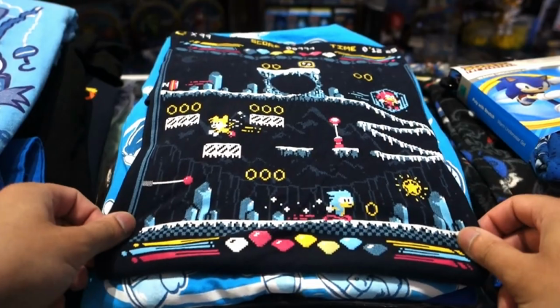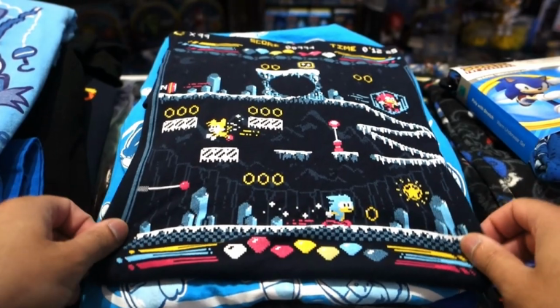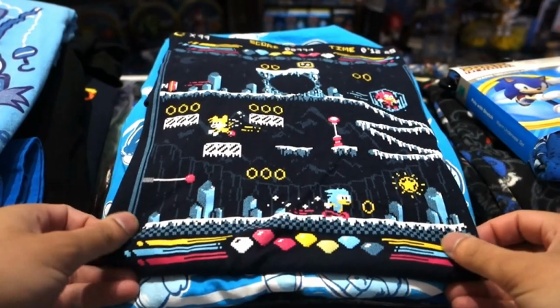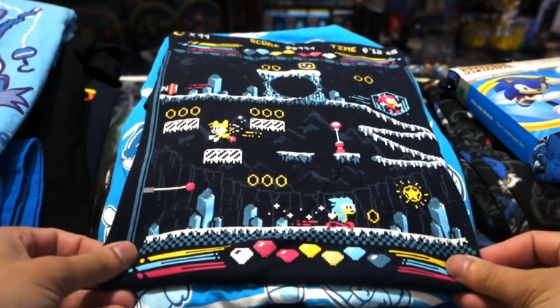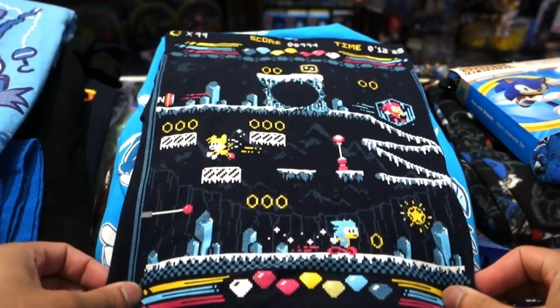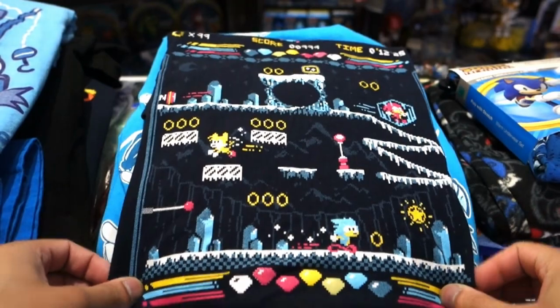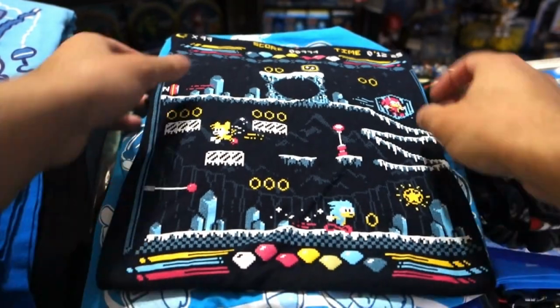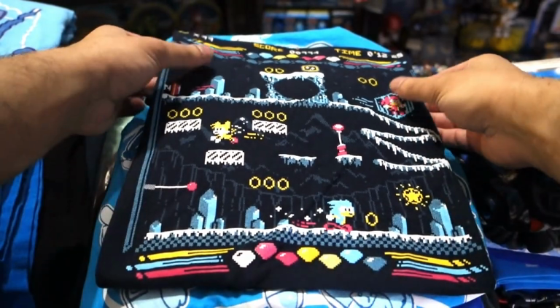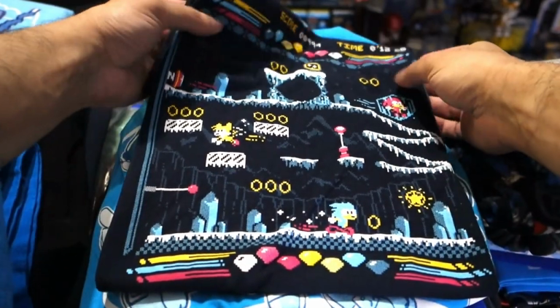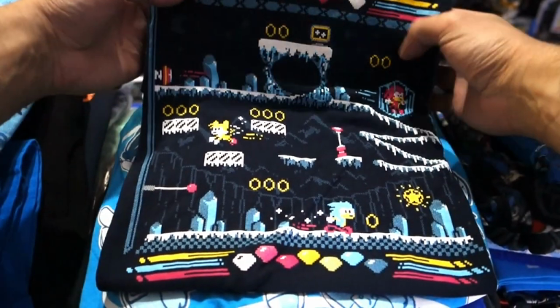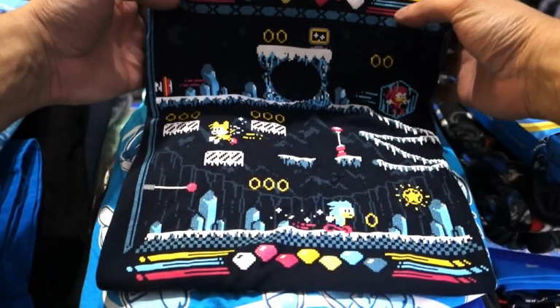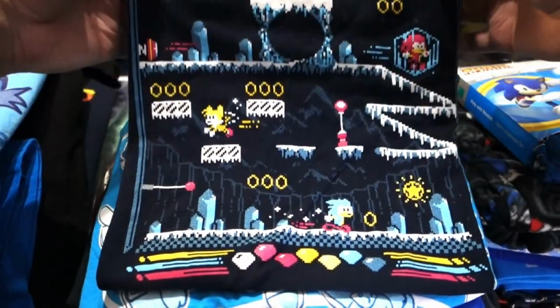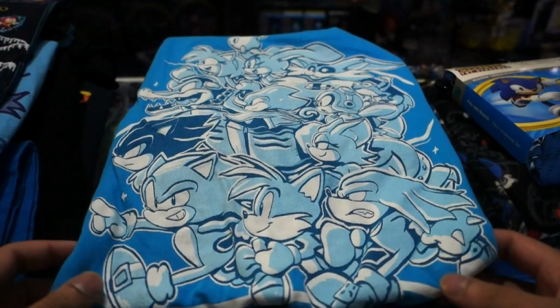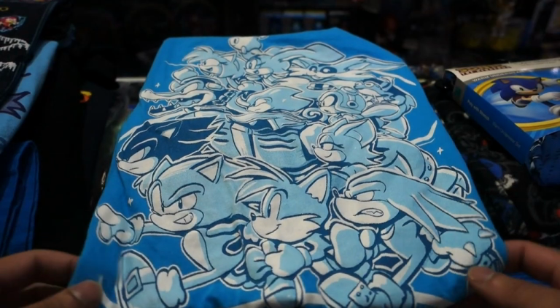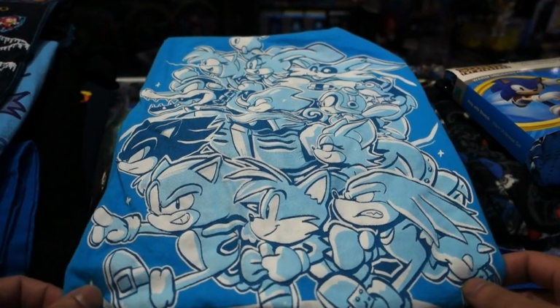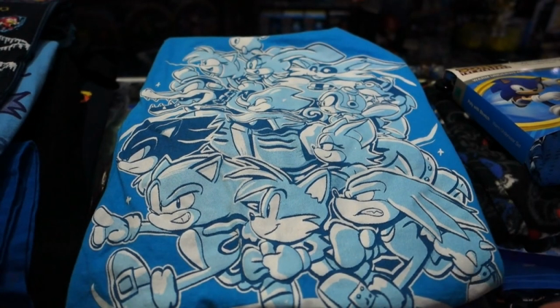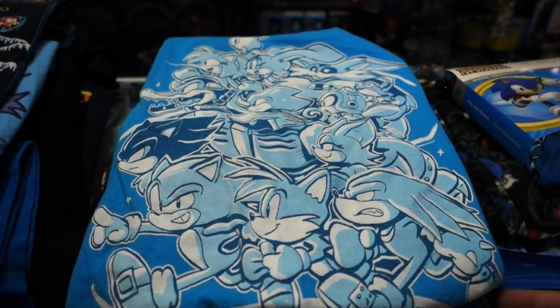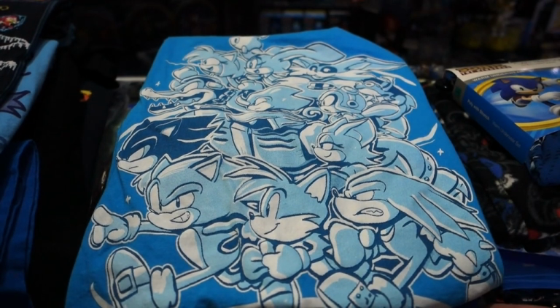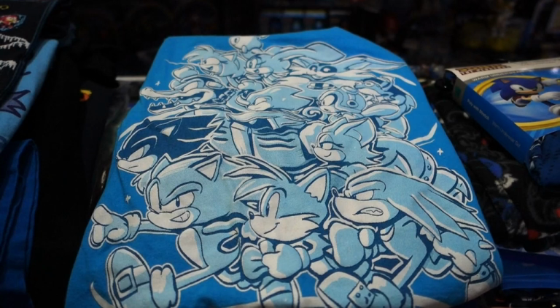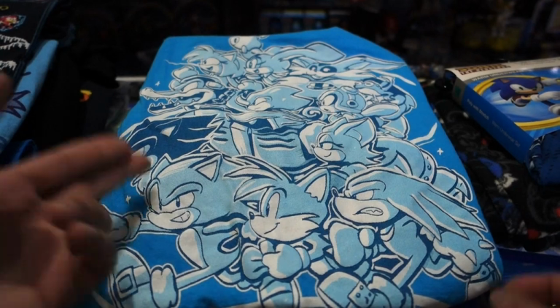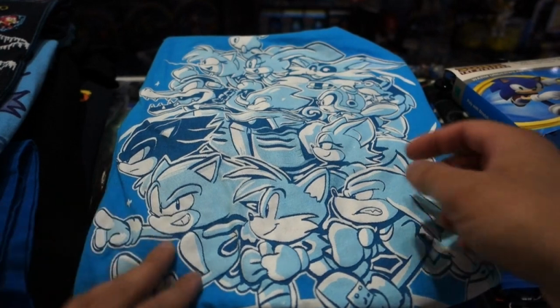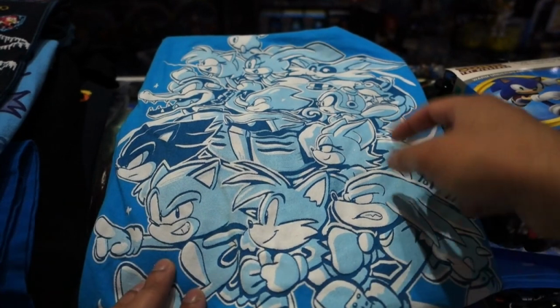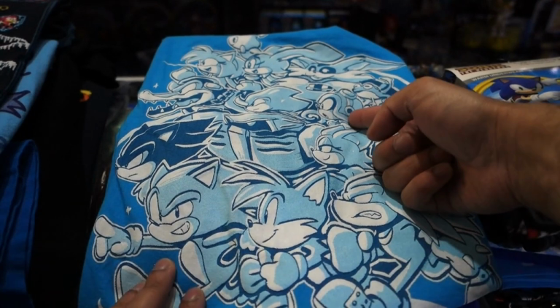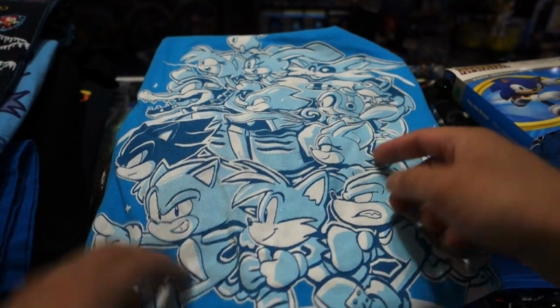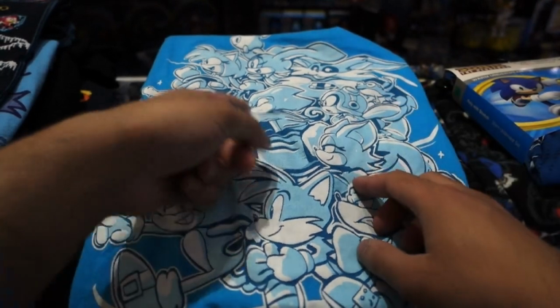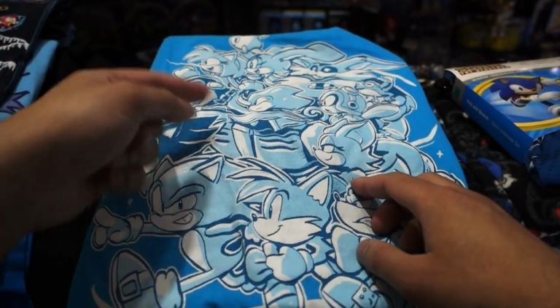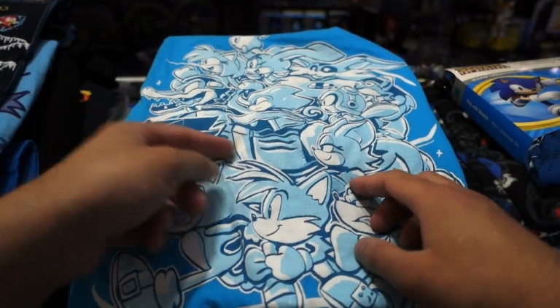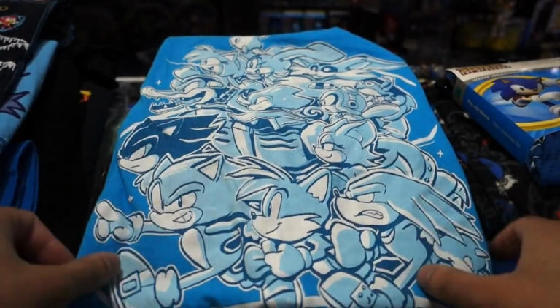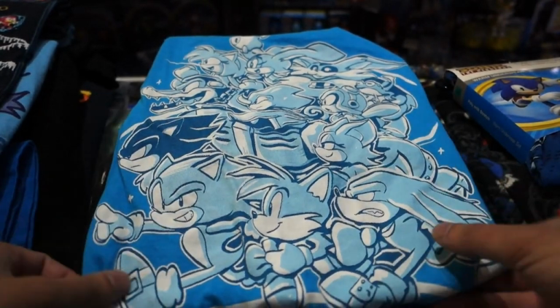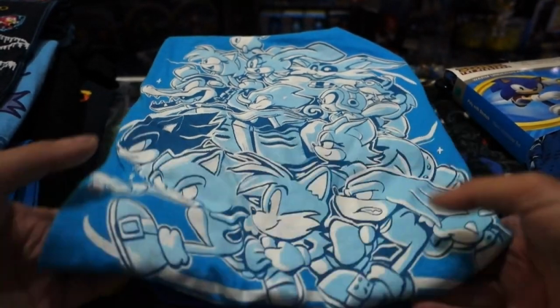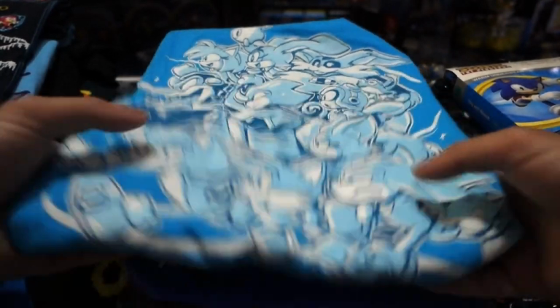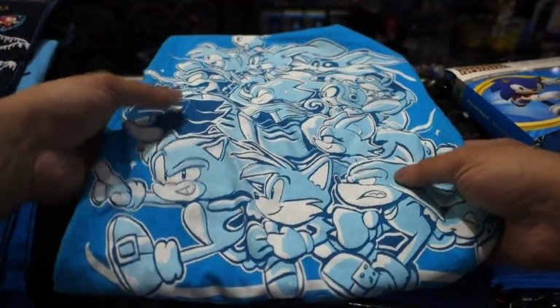This one's pretty cool — it's kind of an ice level design with a lot of stuff going on. This one's a shirt I wear a lot — it has a bunch of different characters on it. We got Shadow, Charmy up here, Espio, Vector, Omega. It's a pretty cool shirt.